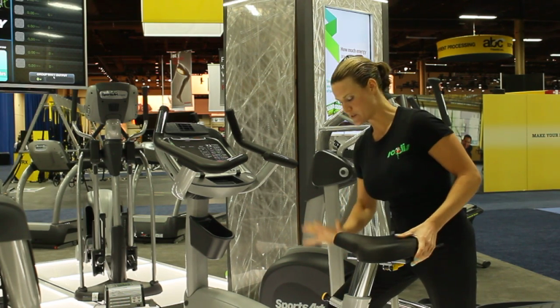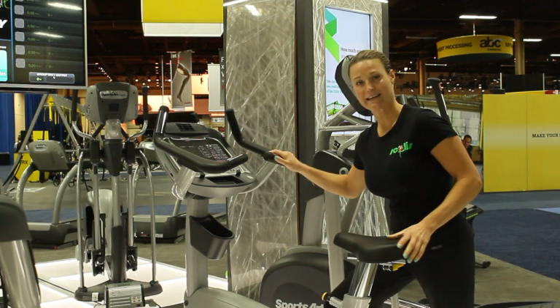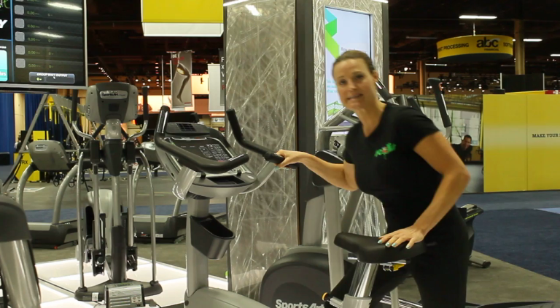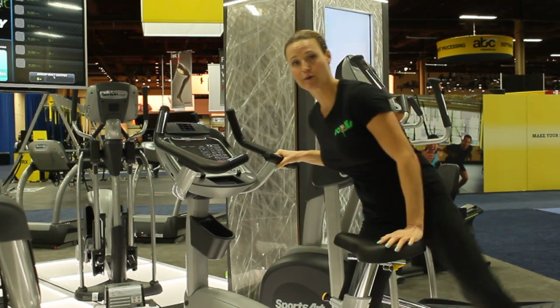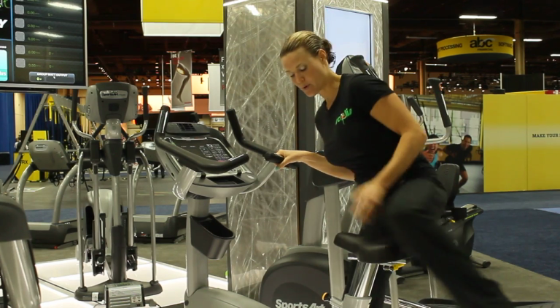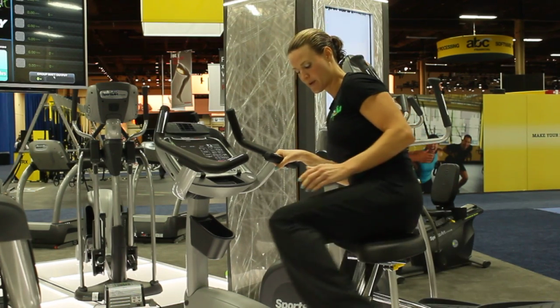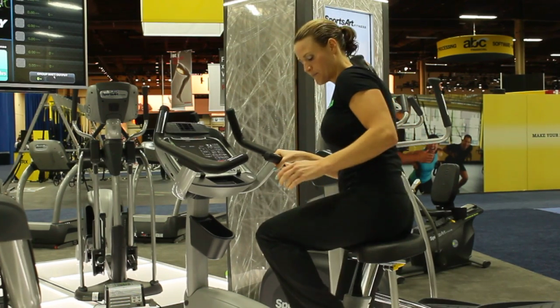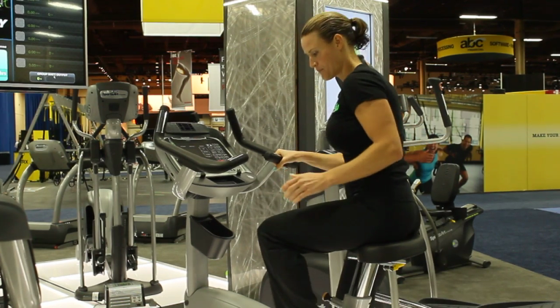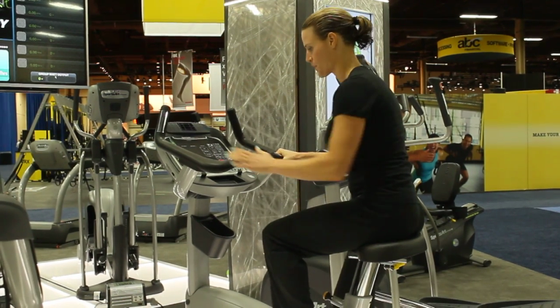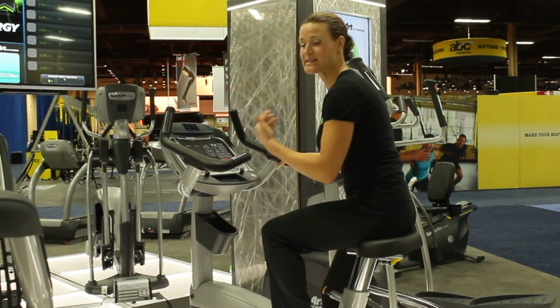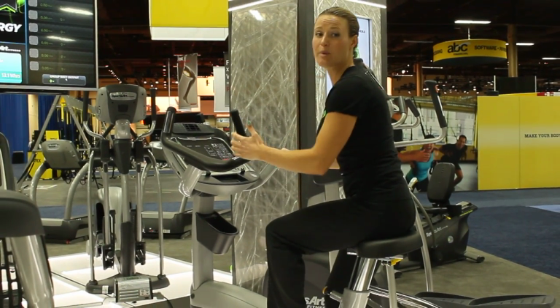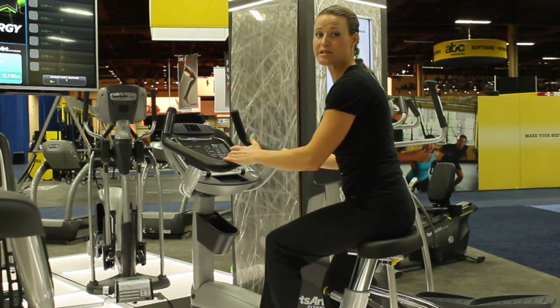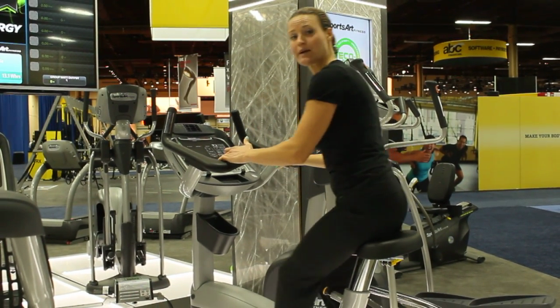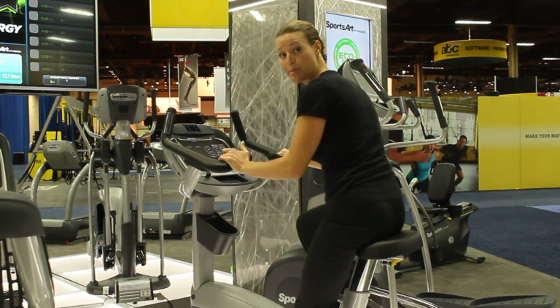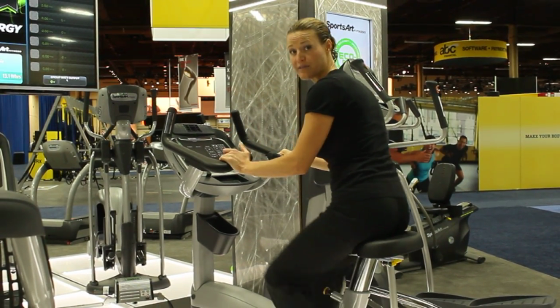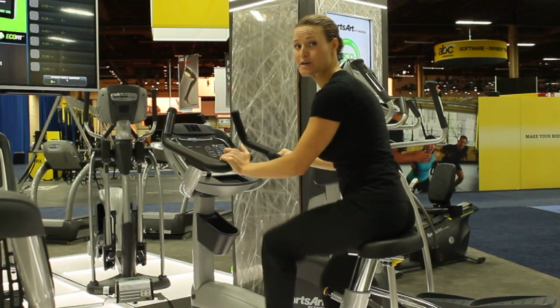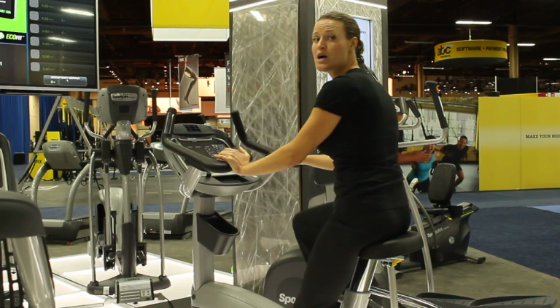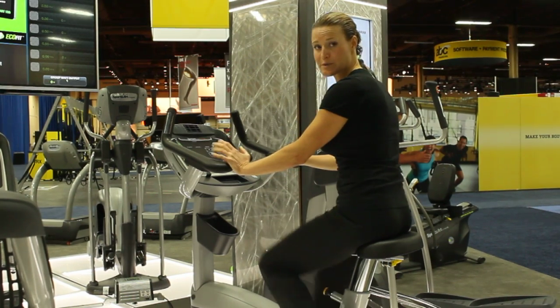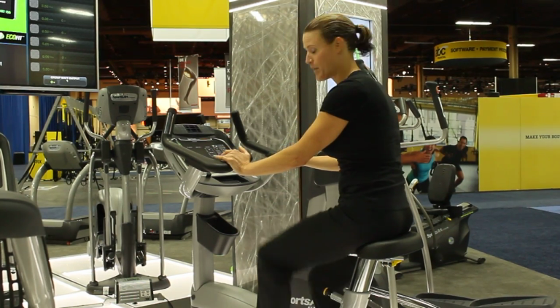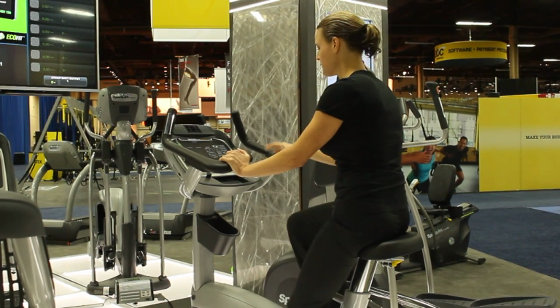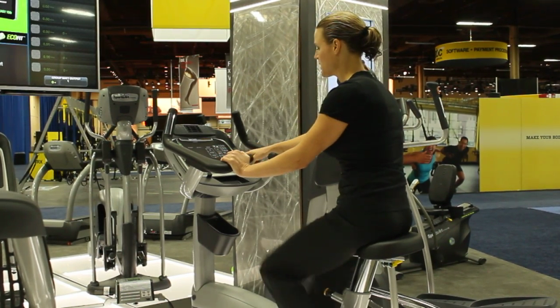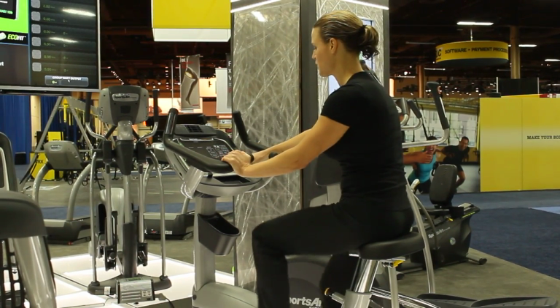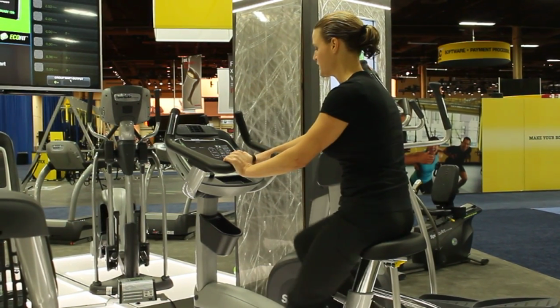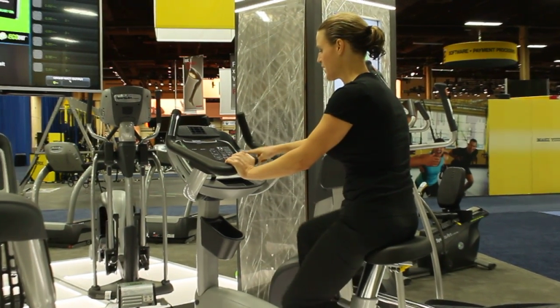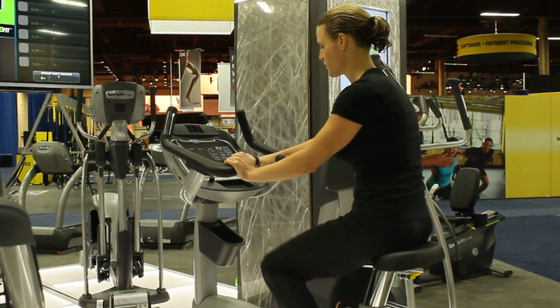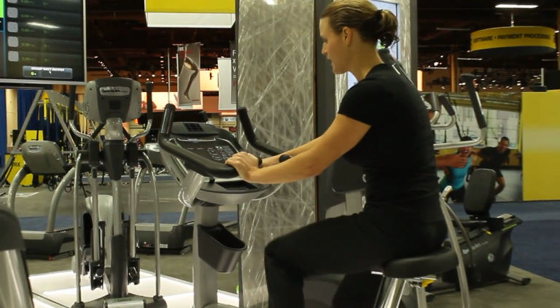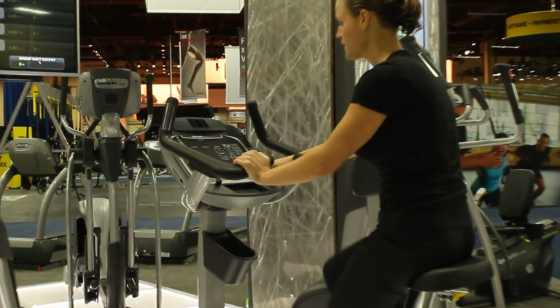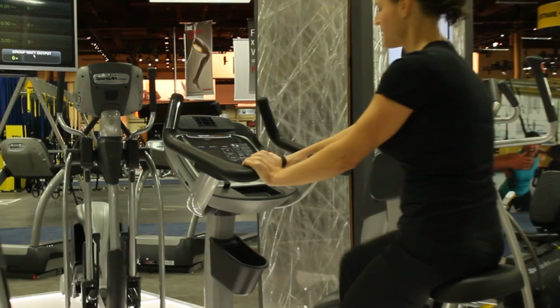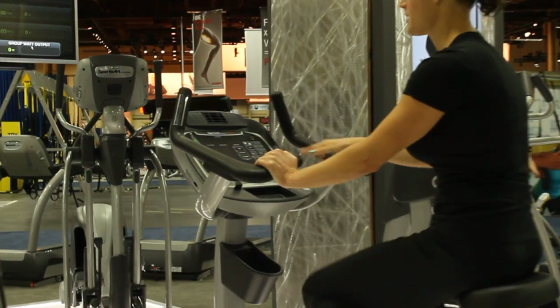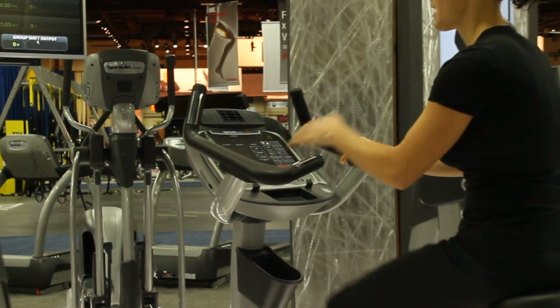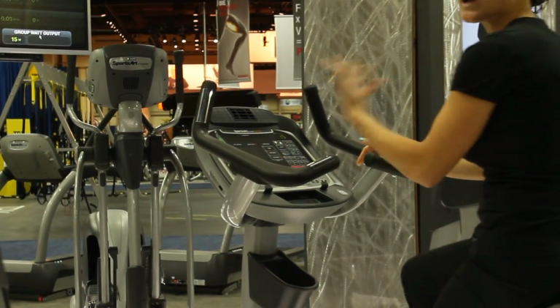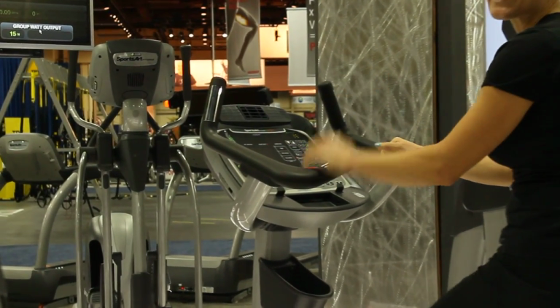Once you've got that seat set where it's supposed to be, this is a self-powered machine, so we have to start pedaling first. Once we've started pedaling, we can hit the green quick start button. Hit that and you're all set to go.